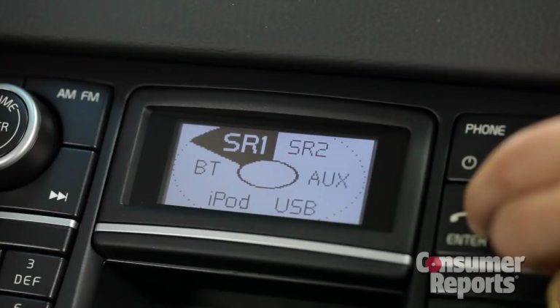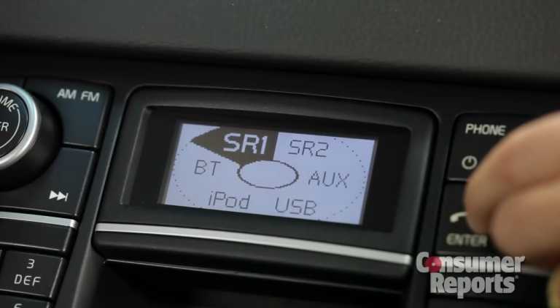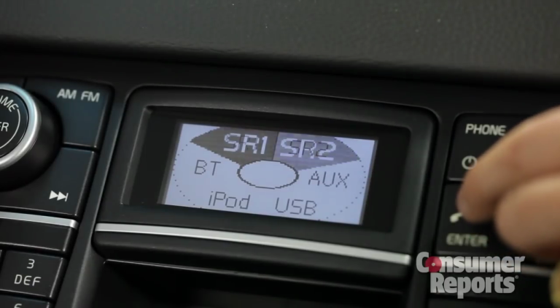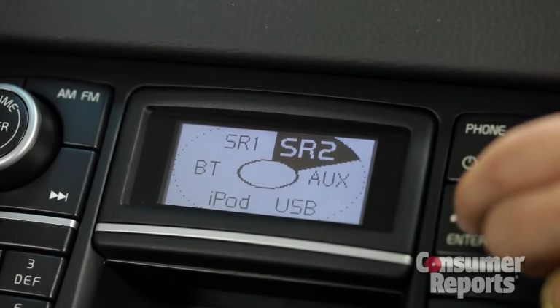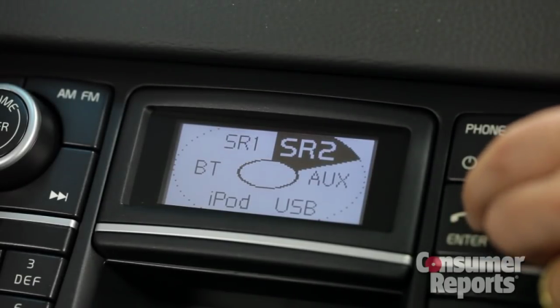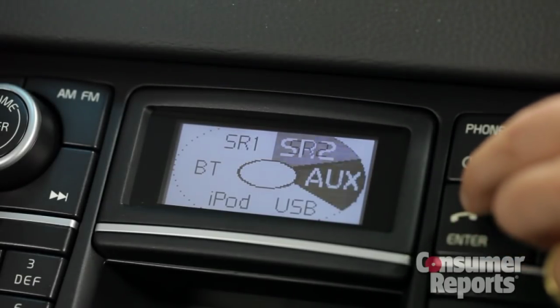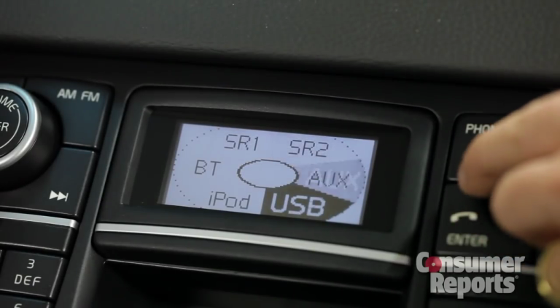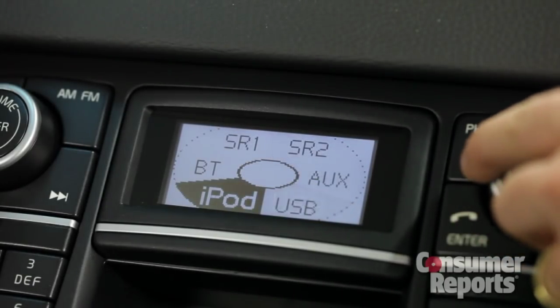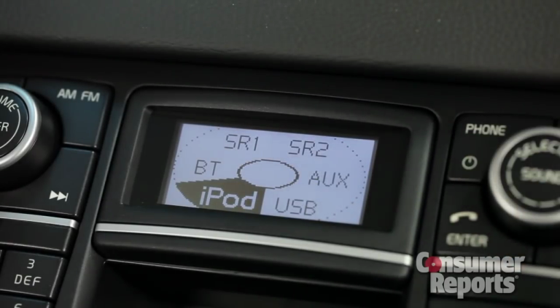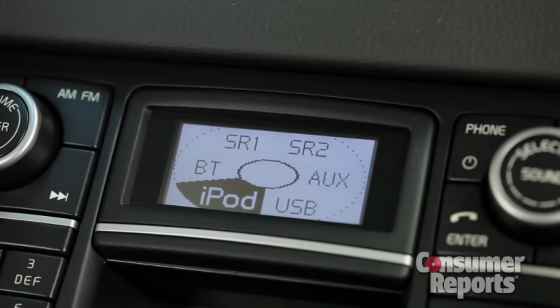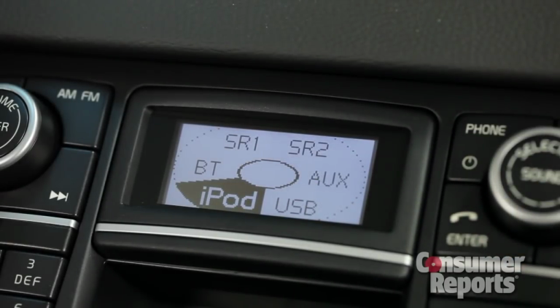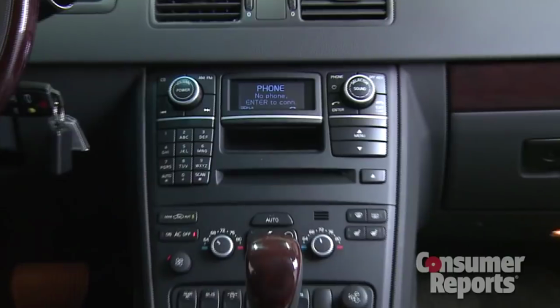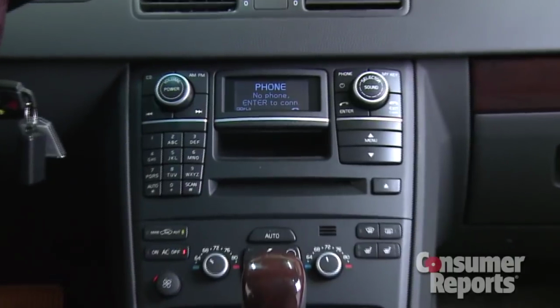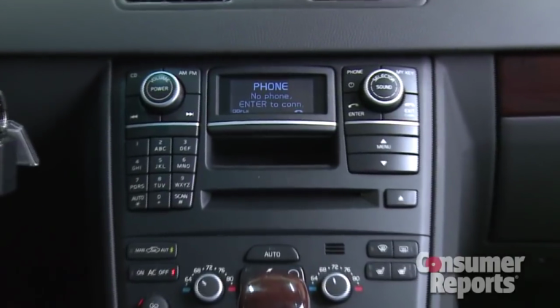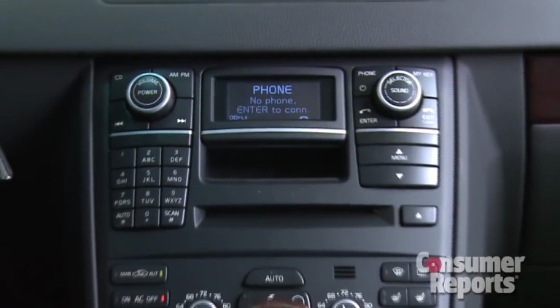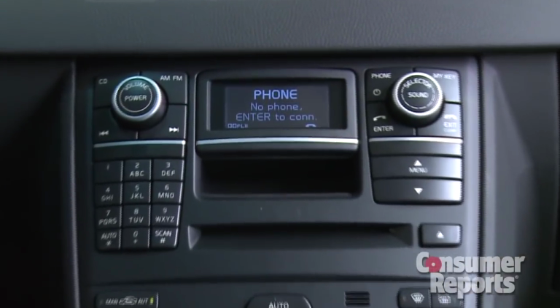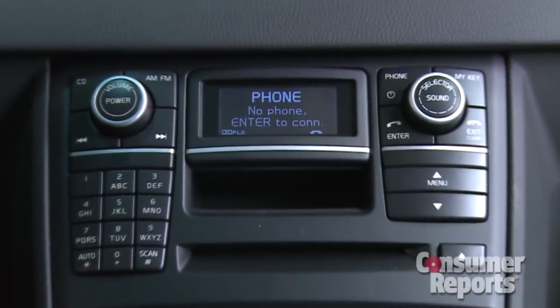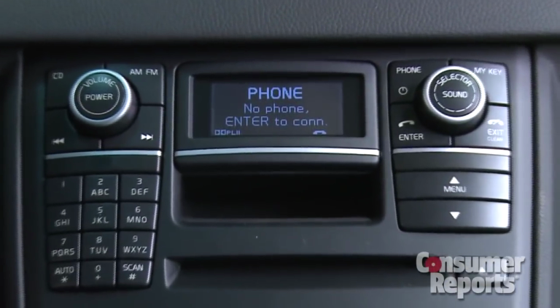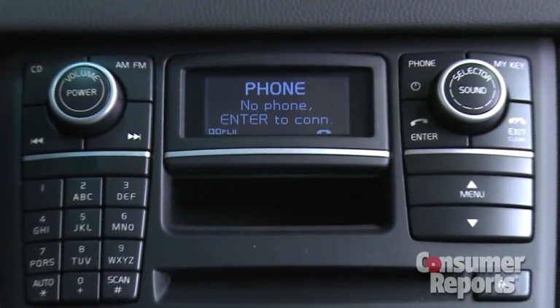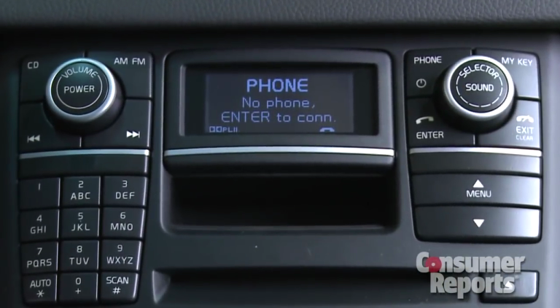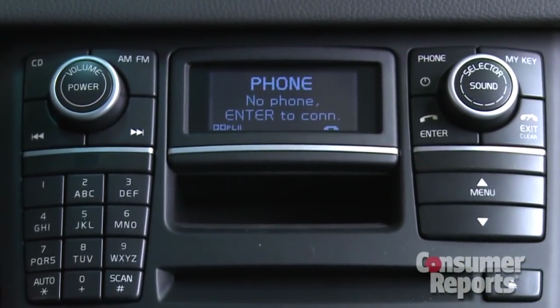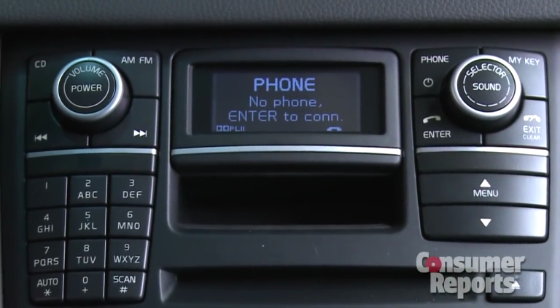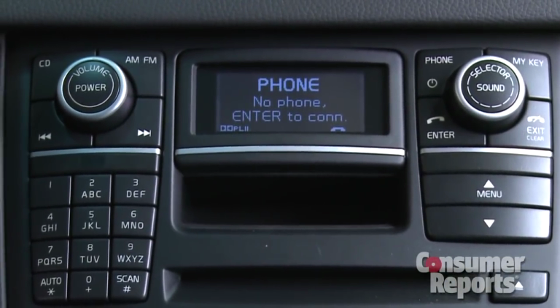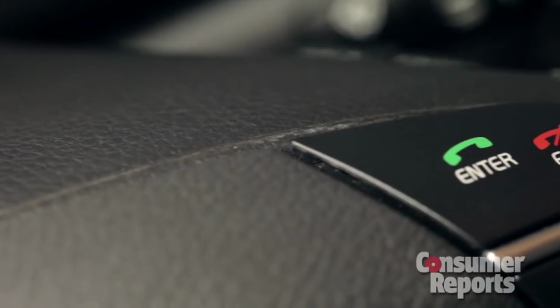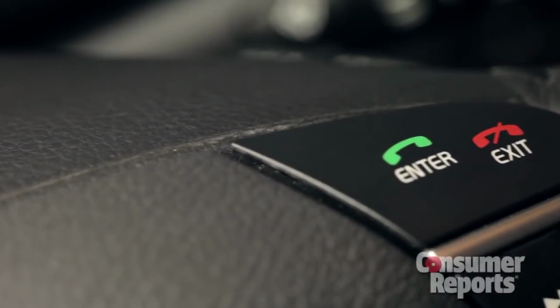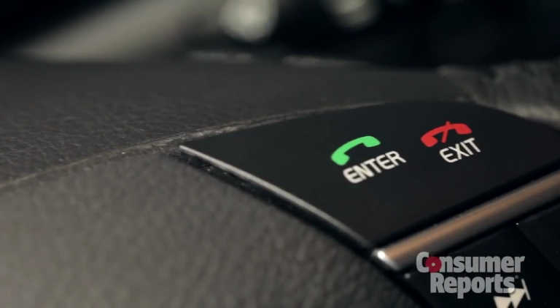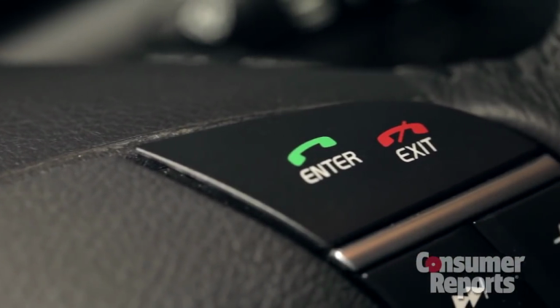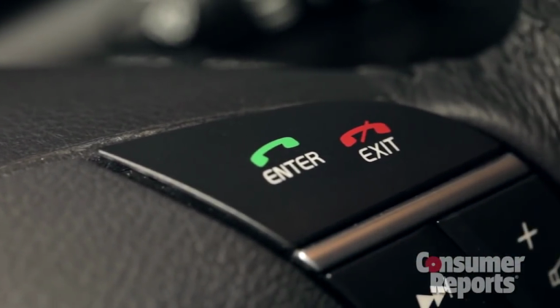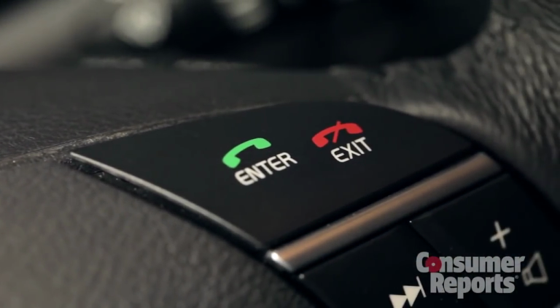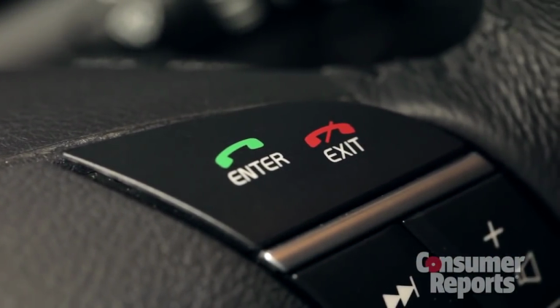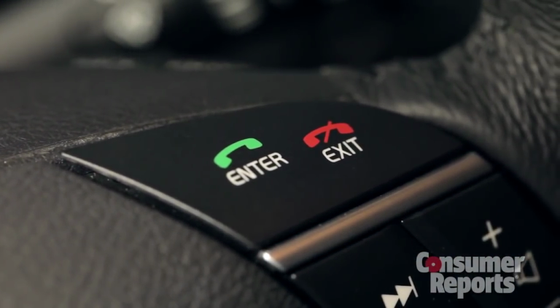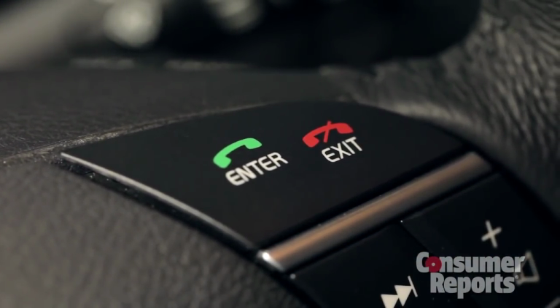Volvo has cobbled modern features into an antiquated design here, and it really shows. The phone menu keeps popping up all the time, the screen is too small for iPod song titles, and putting the phone buttons atop the steering wheel spoke means they accidentally get hit.